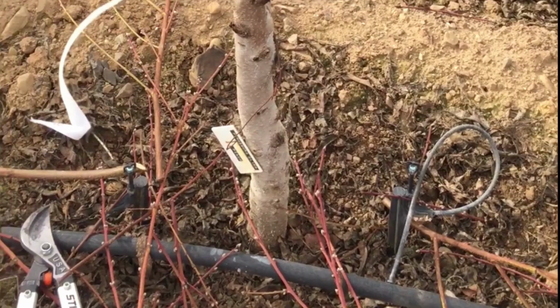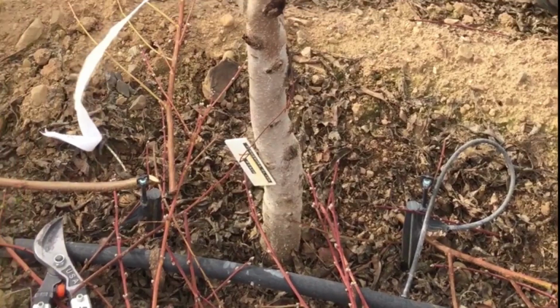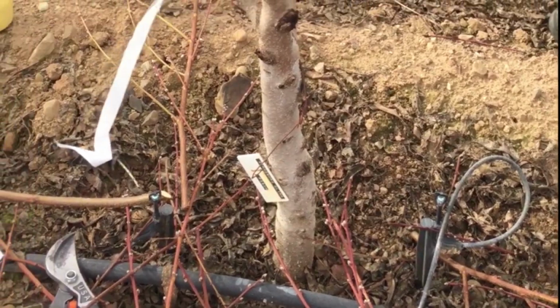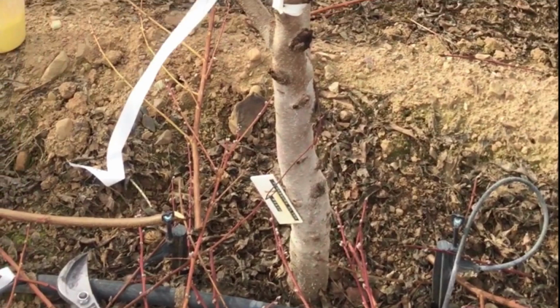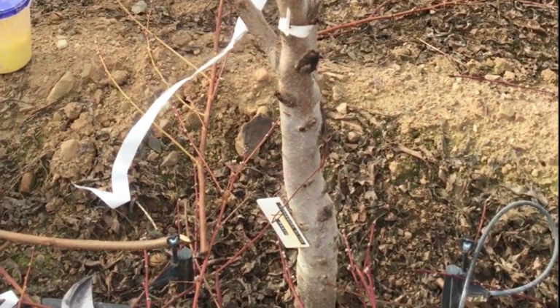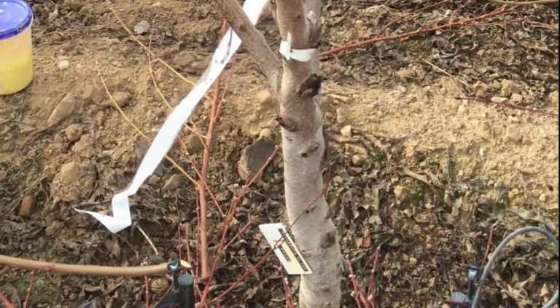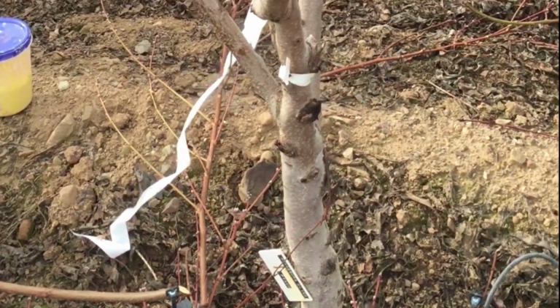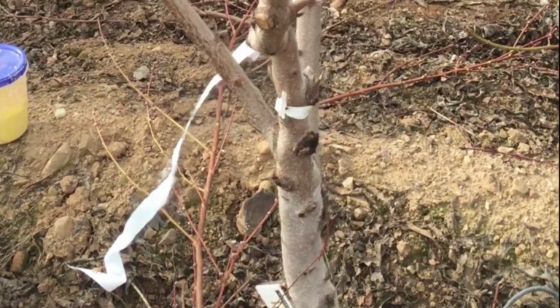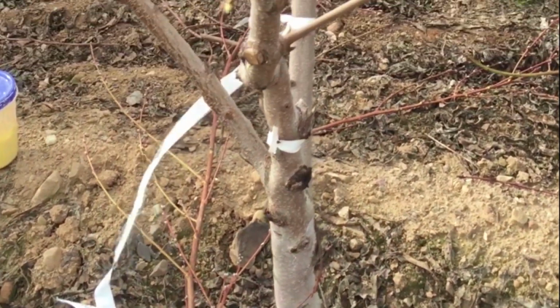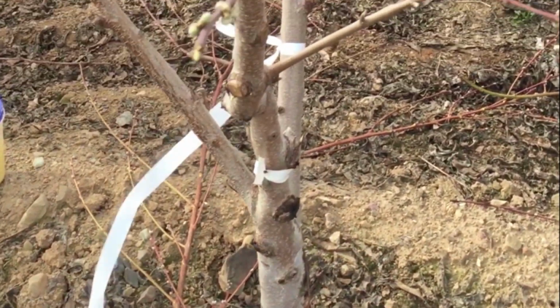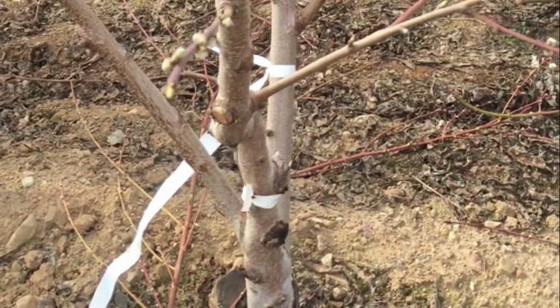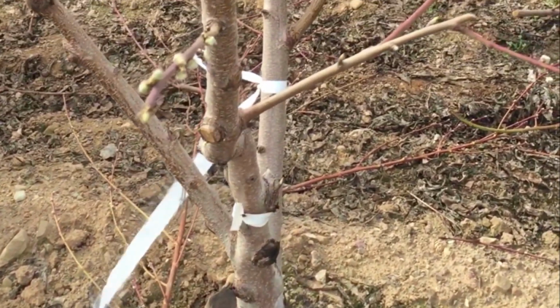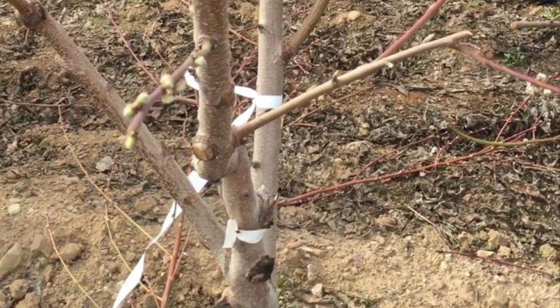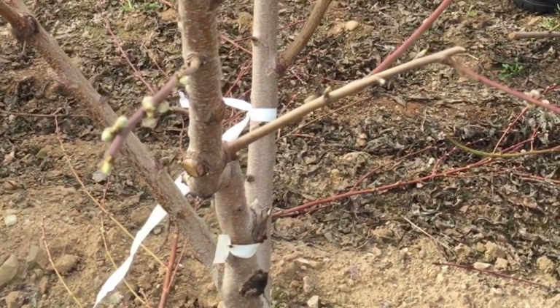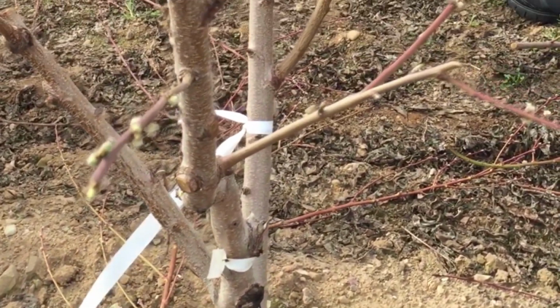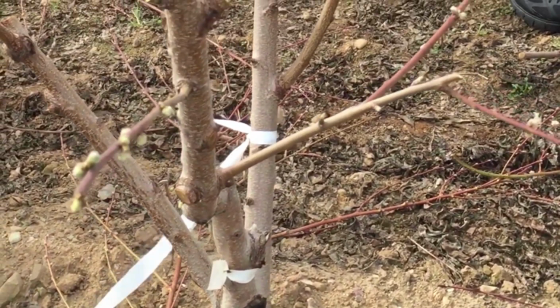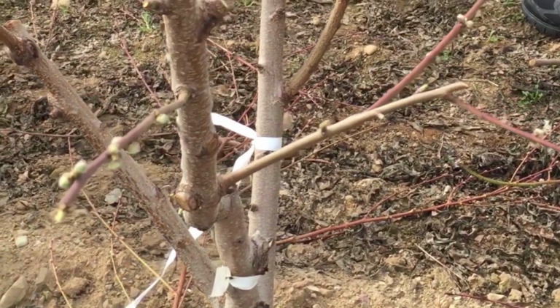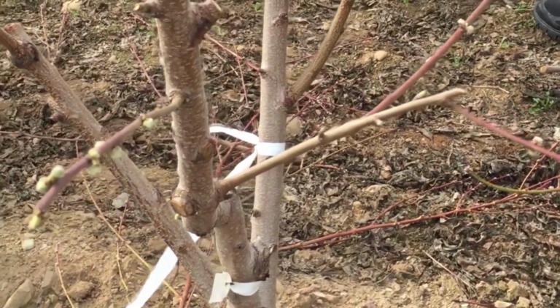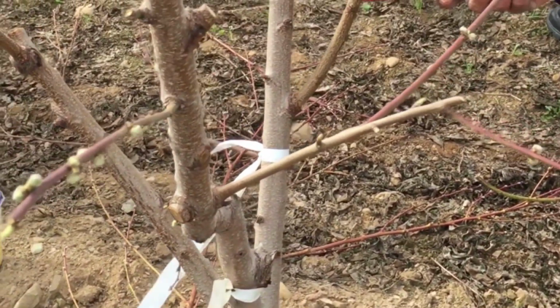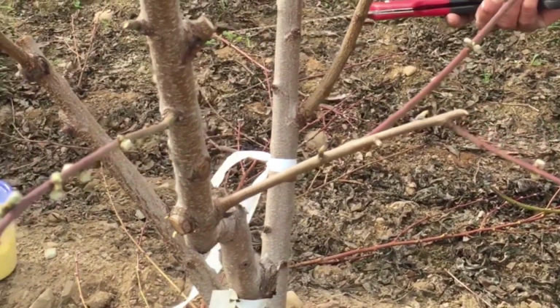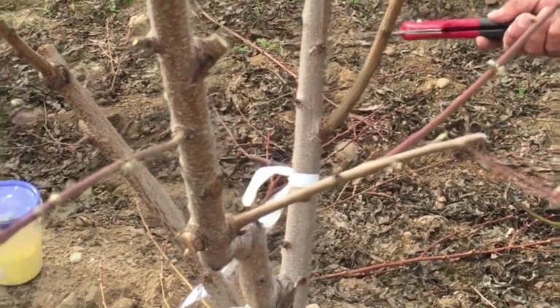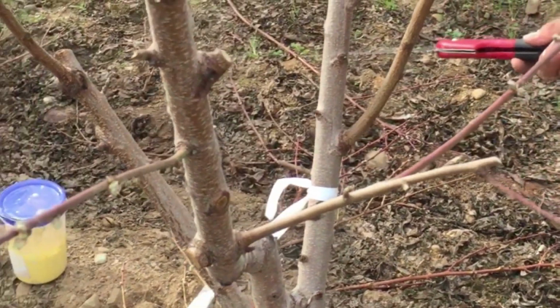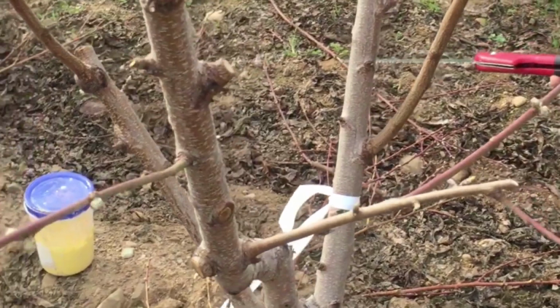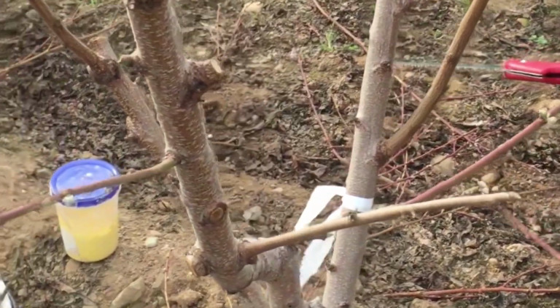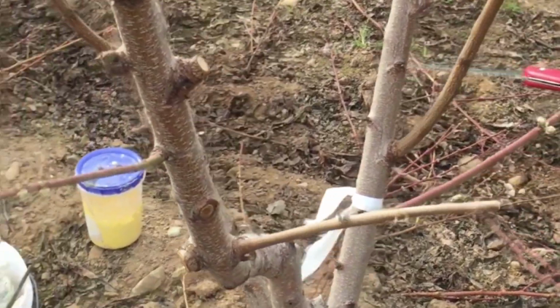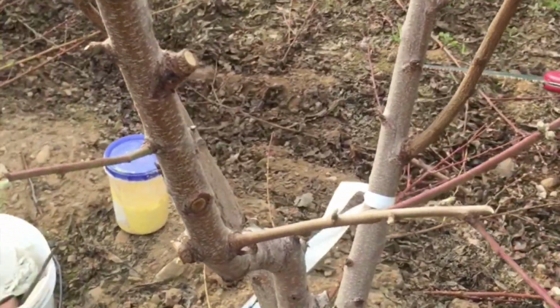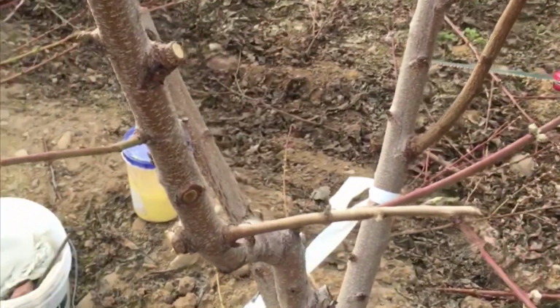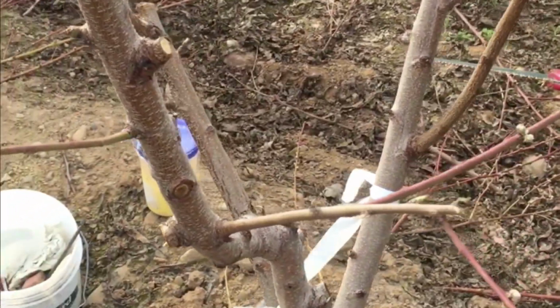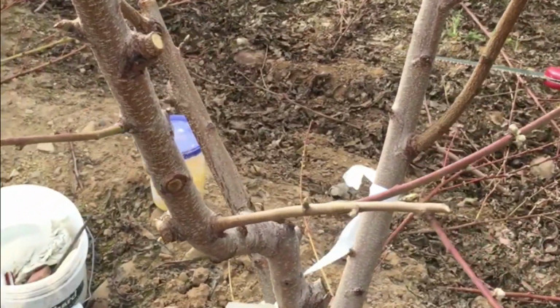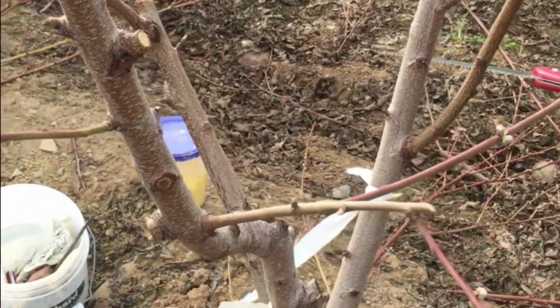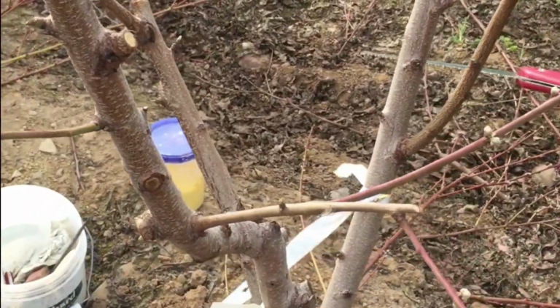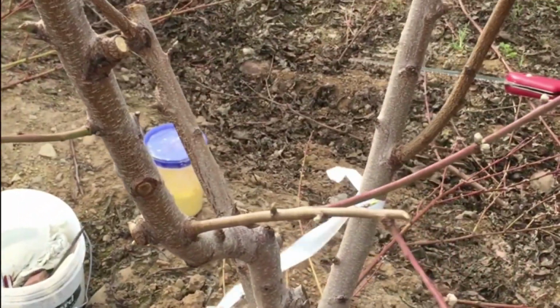This type of graft is useful both when the diameter of the stock is small, and also early in the season when the bark is not slipping and a bark graft is not possible.